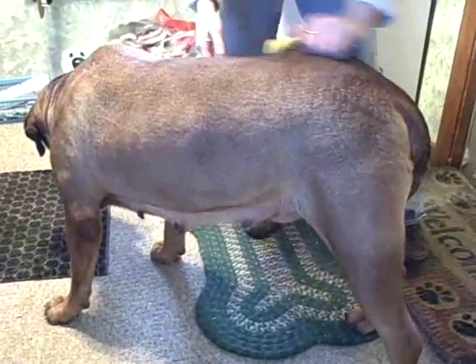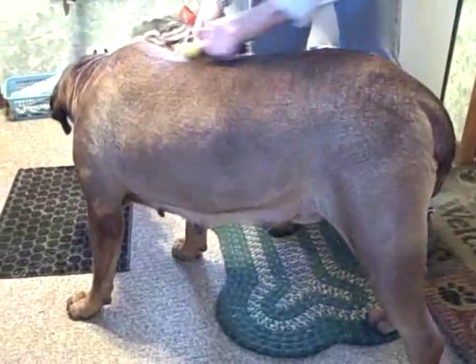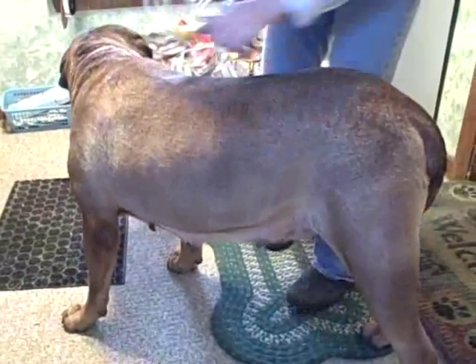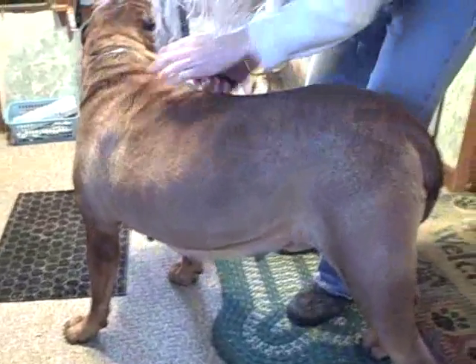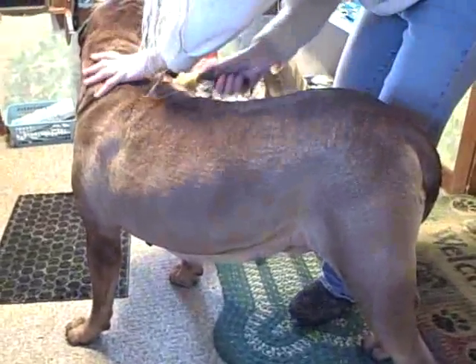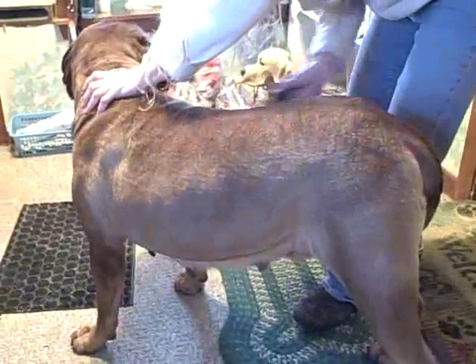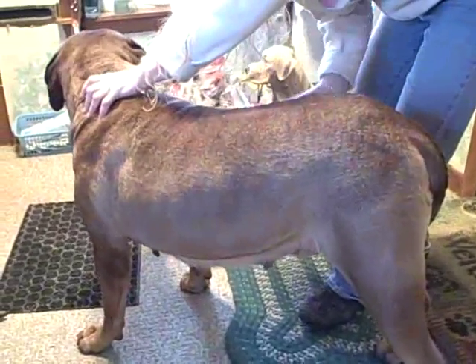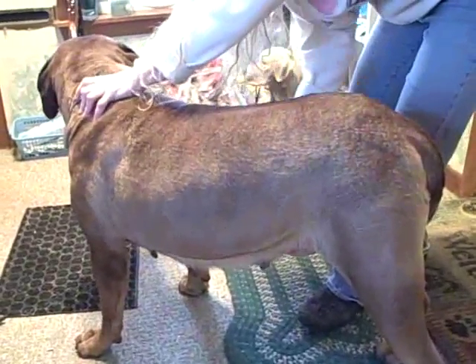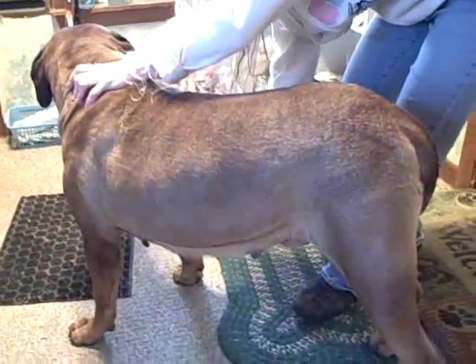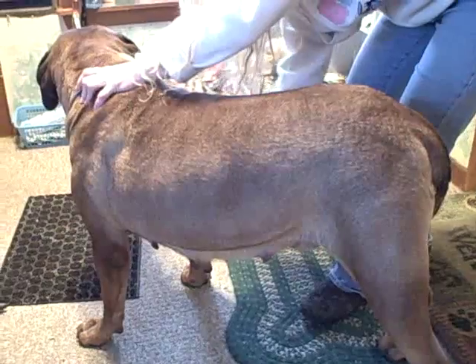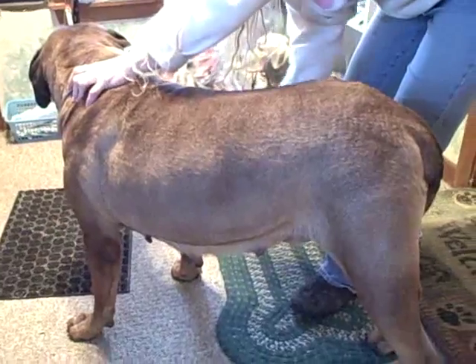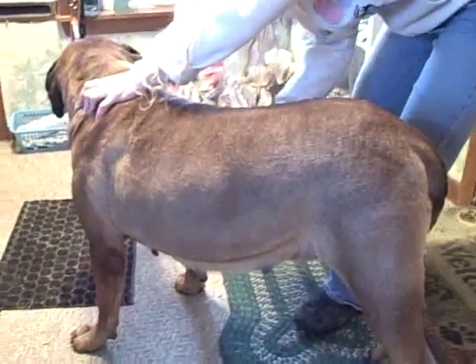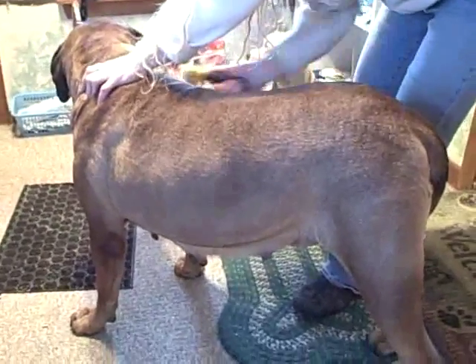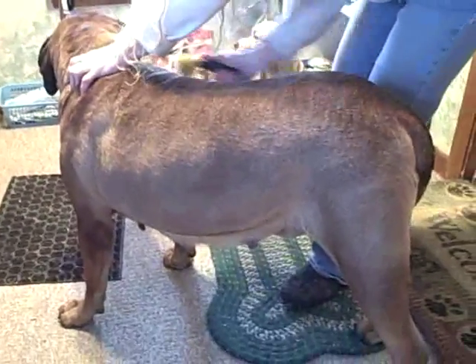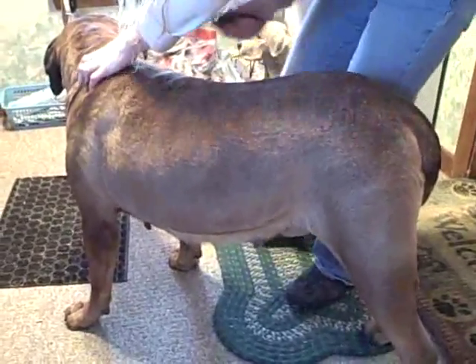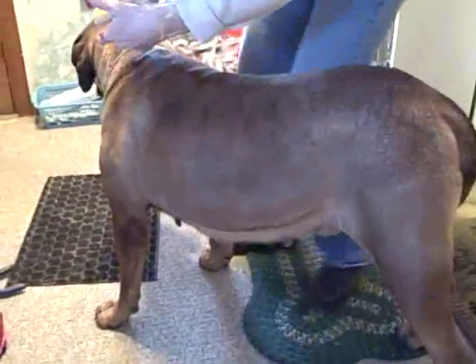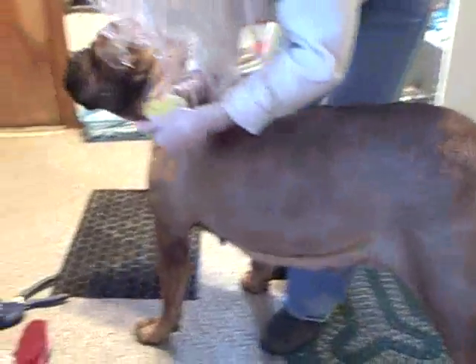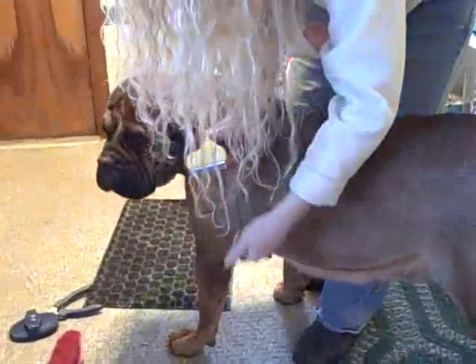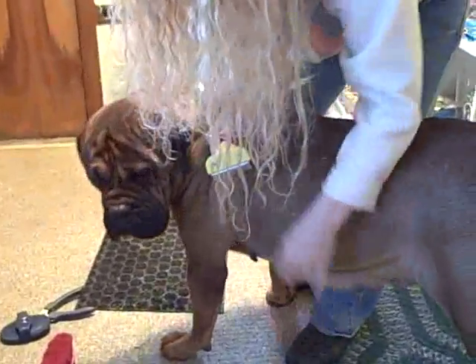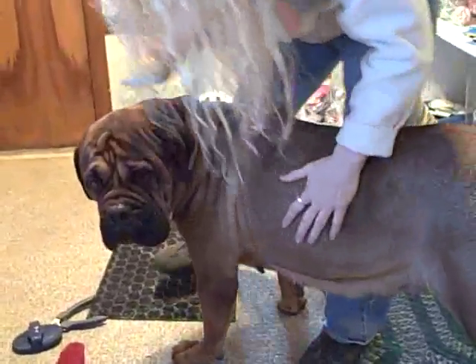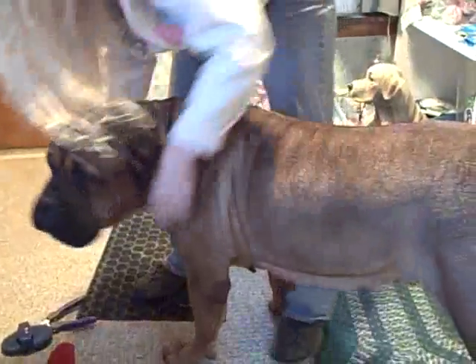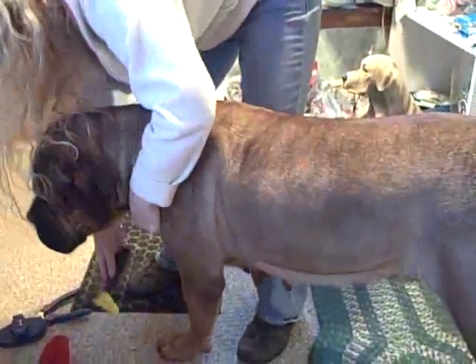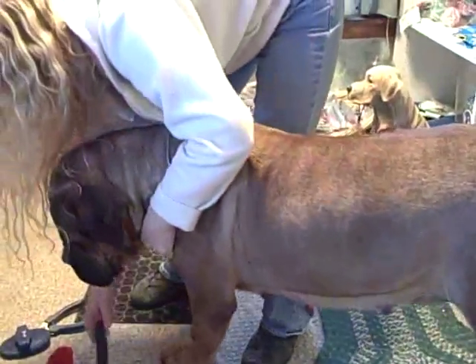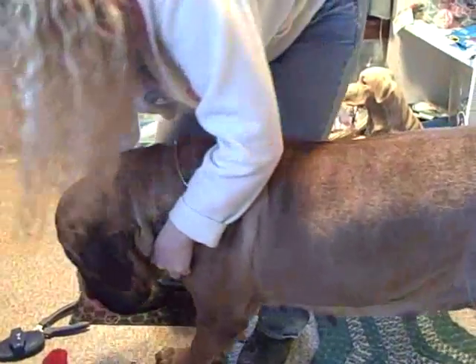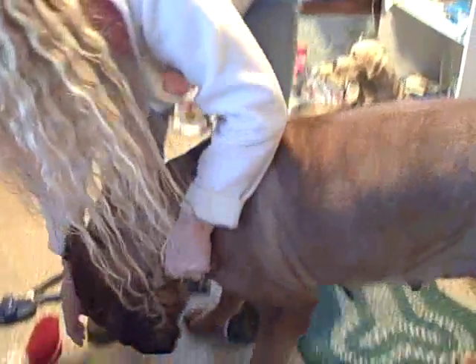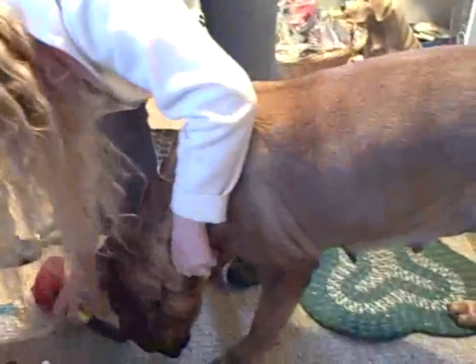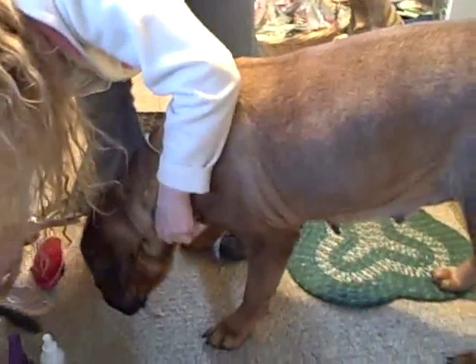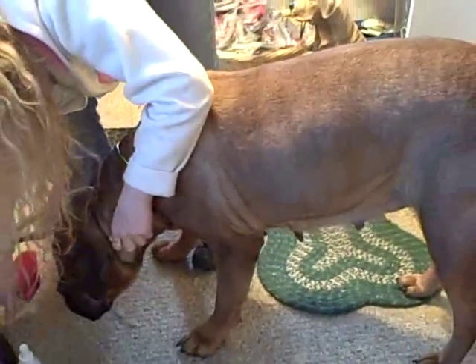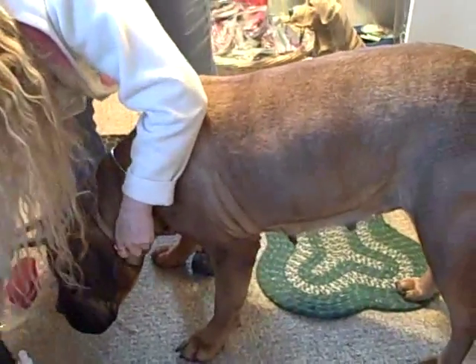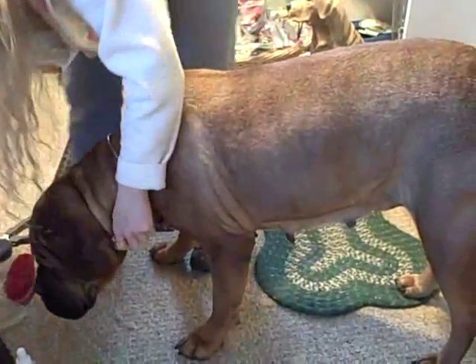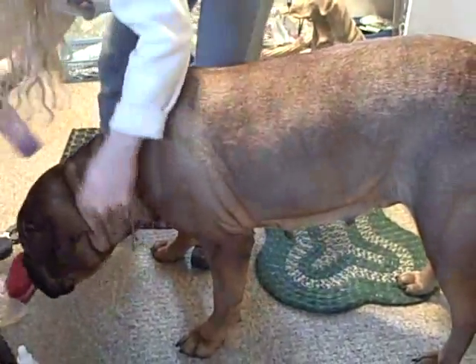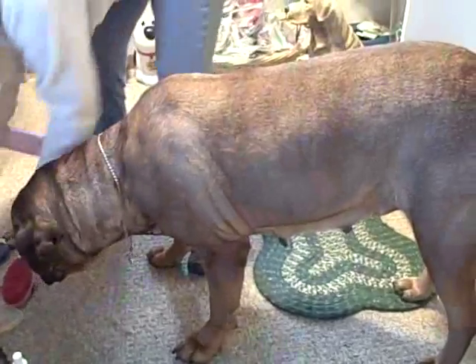I wish I could show how to do anal glands, but it's kind of something you really can't describe. It would be a big help for people who have to wait to go to their vets to get it done when they could do it at home.